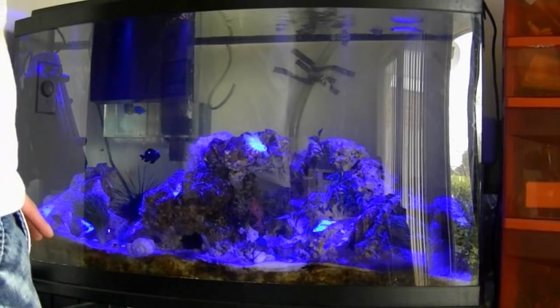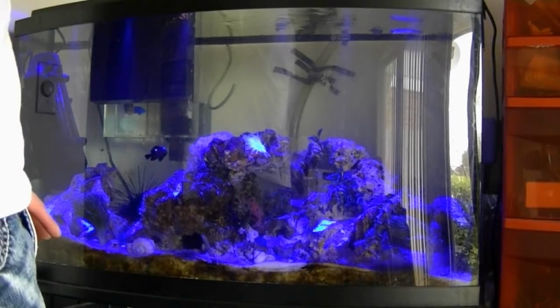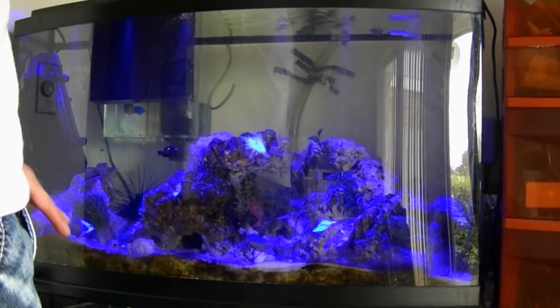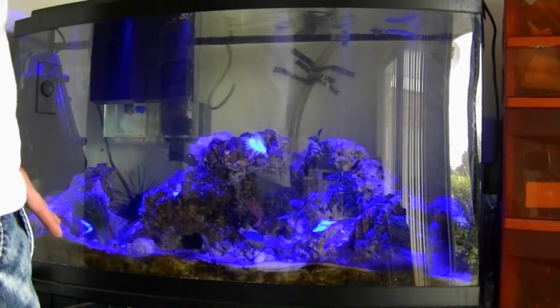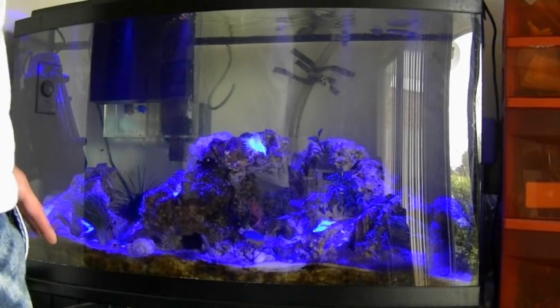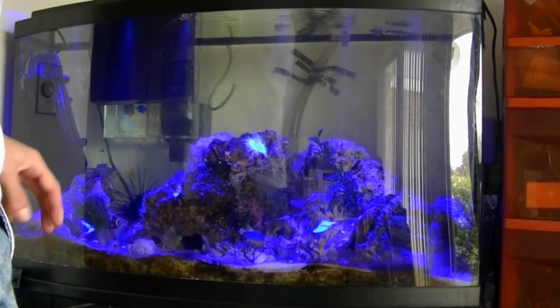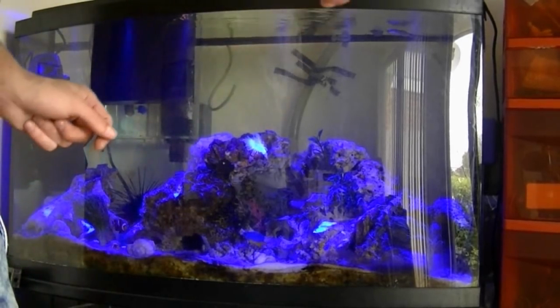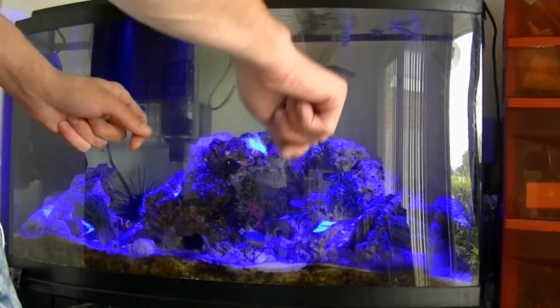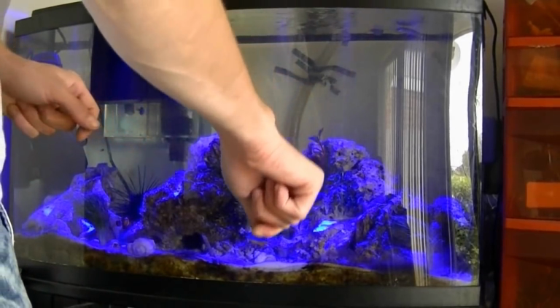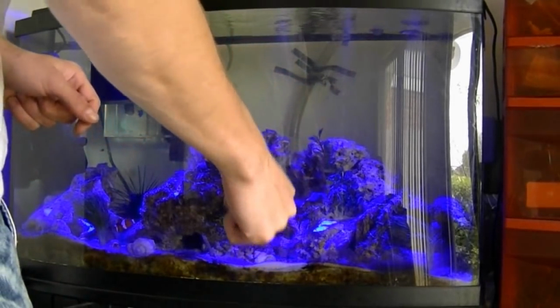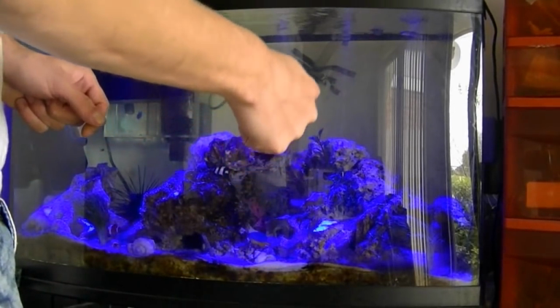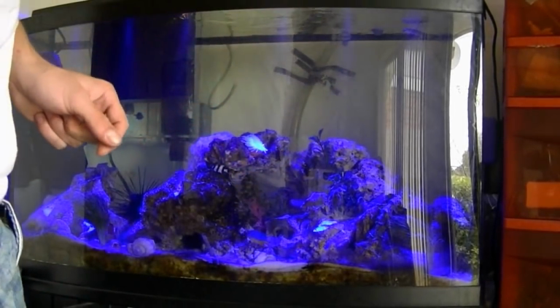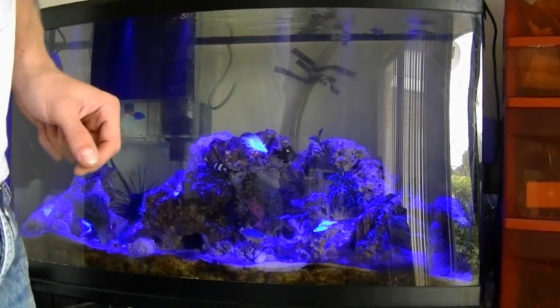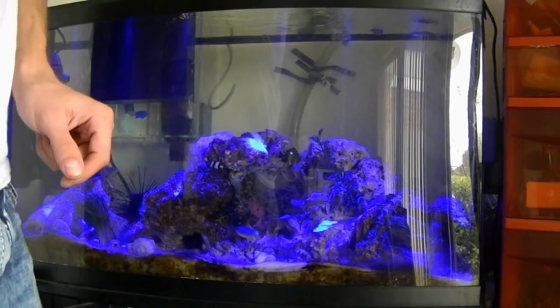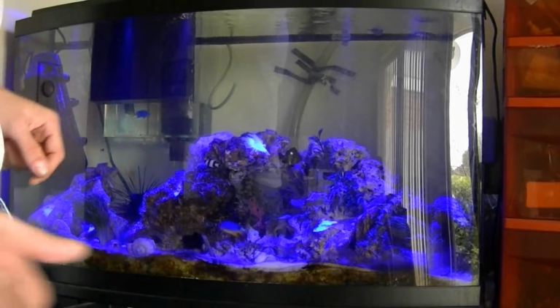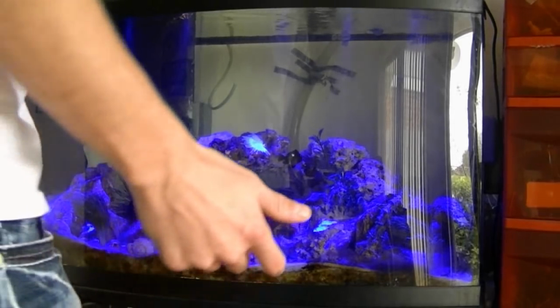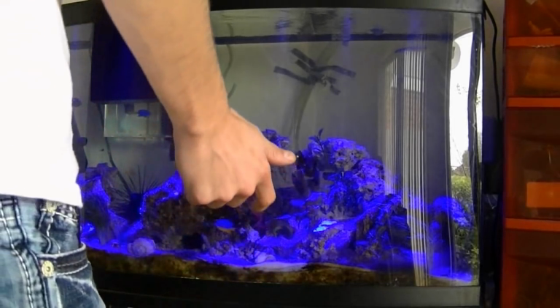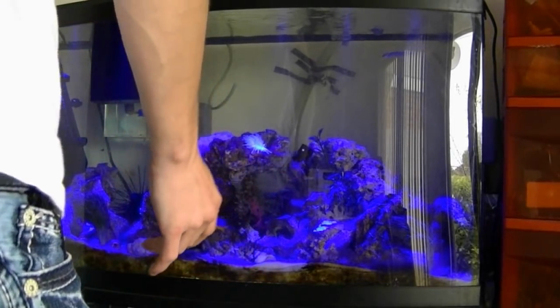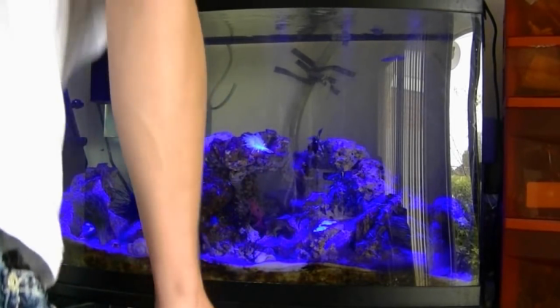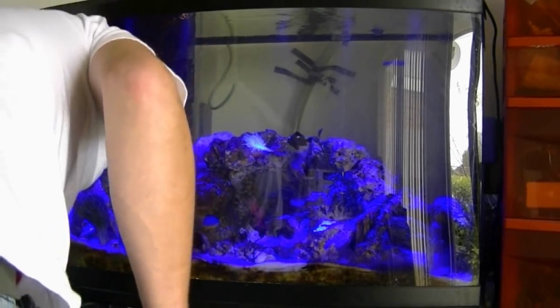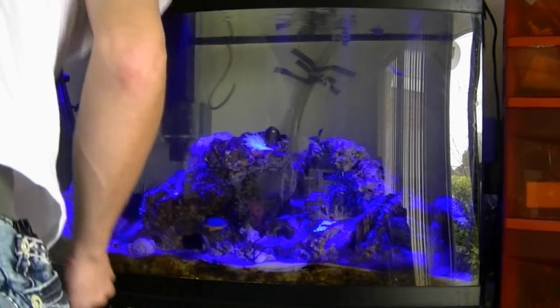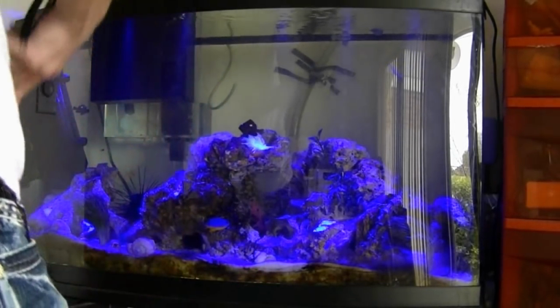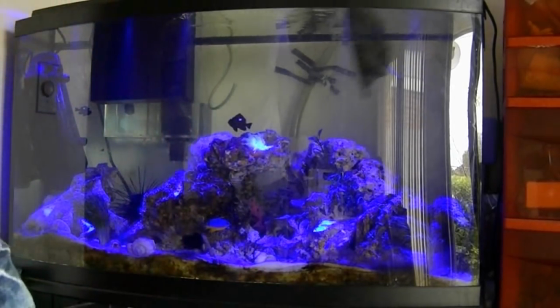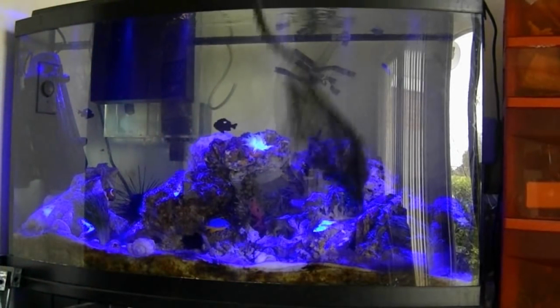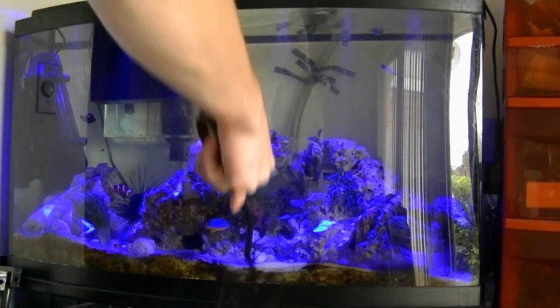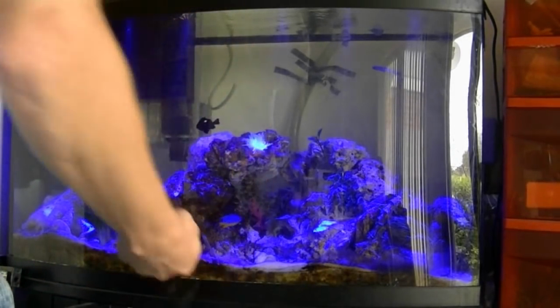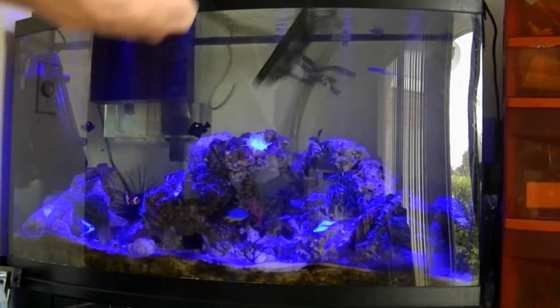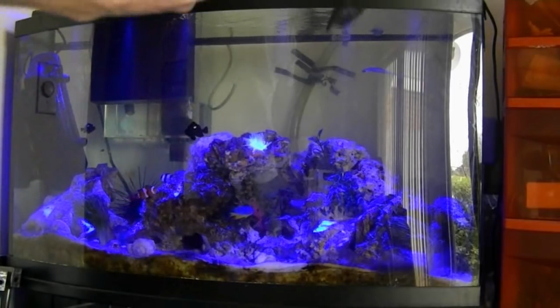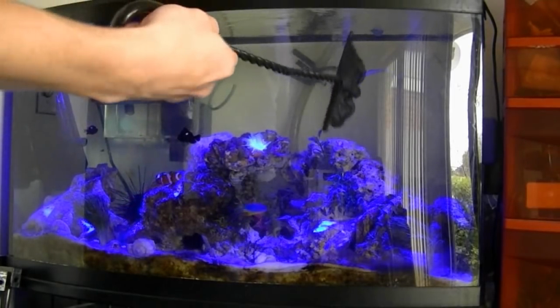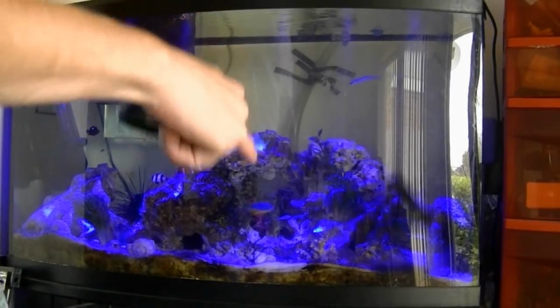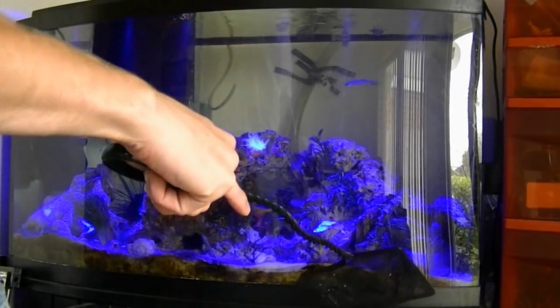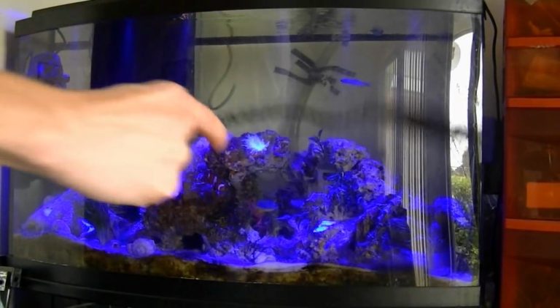If you're going to be doing a fish, you can net the fish out of the bag with a standard fish tank net — something like this. Just put it in the bag, grab your fish, and then put it into the tank.